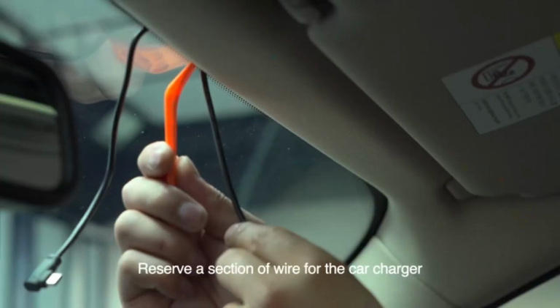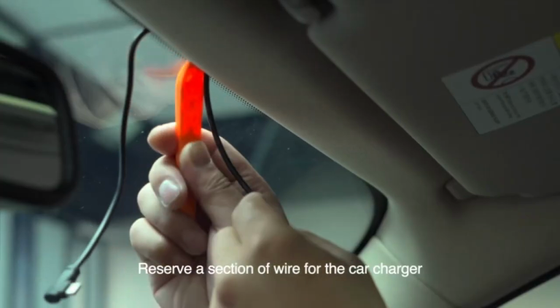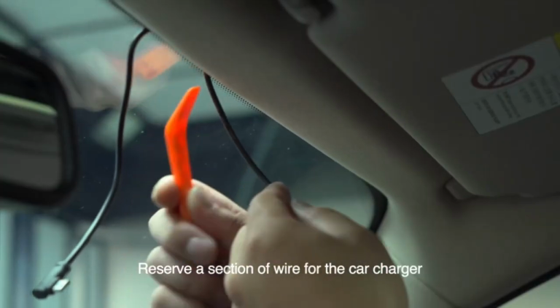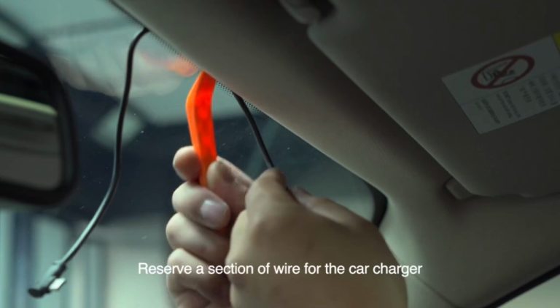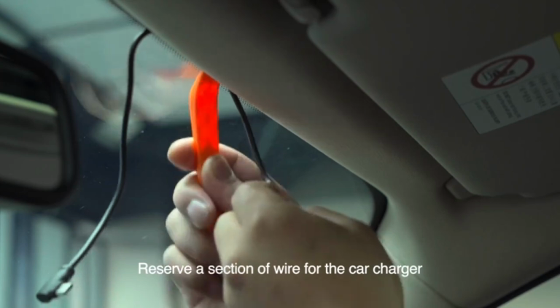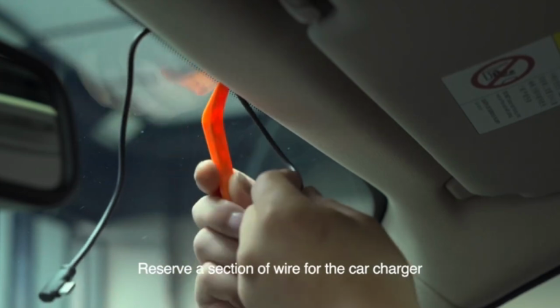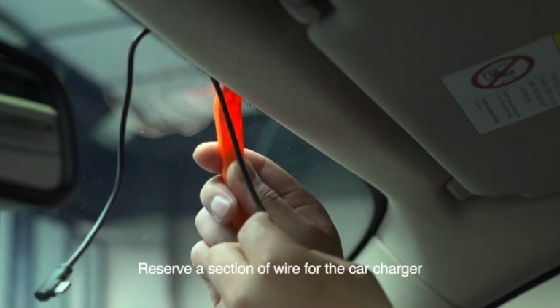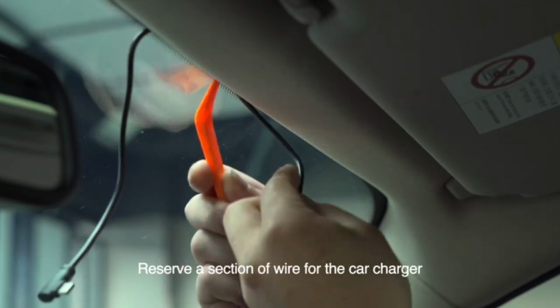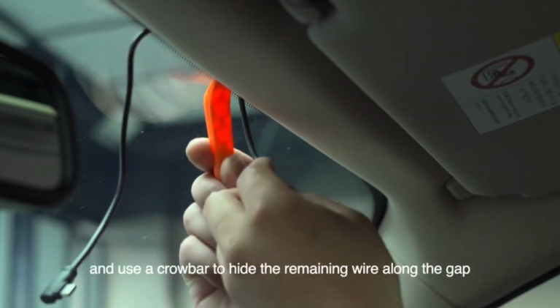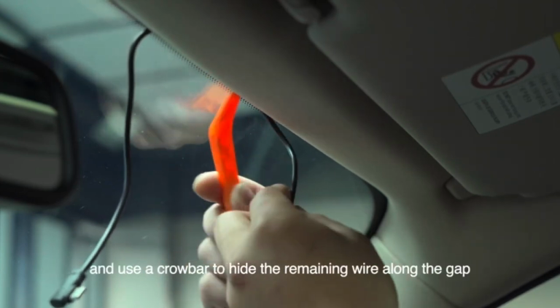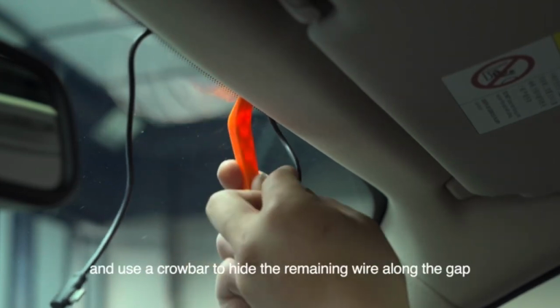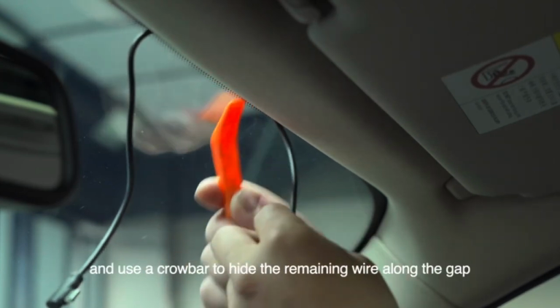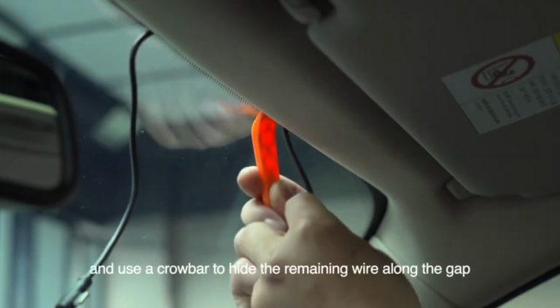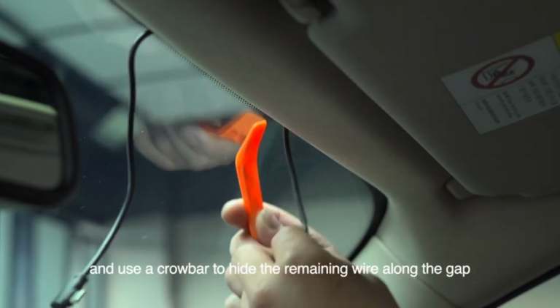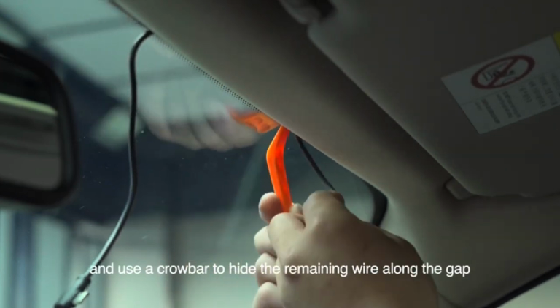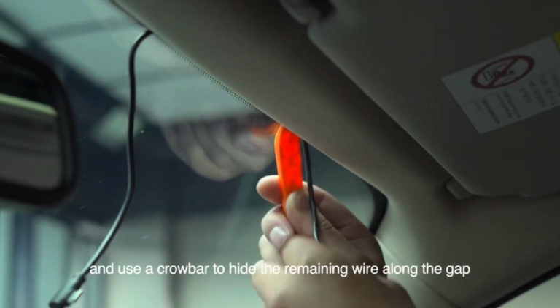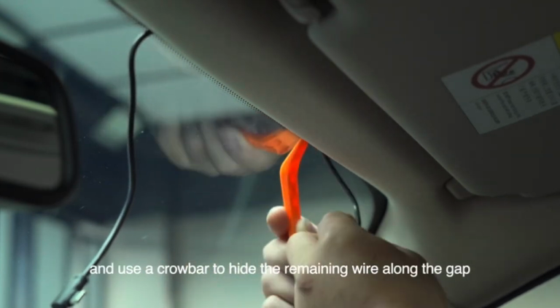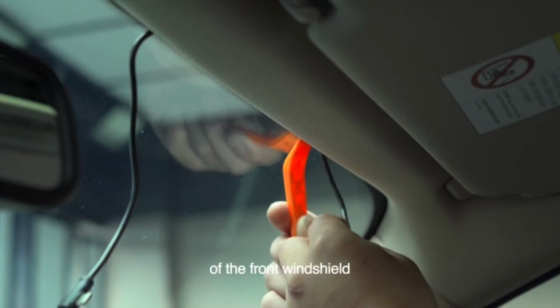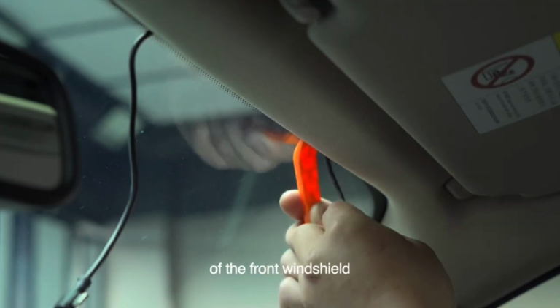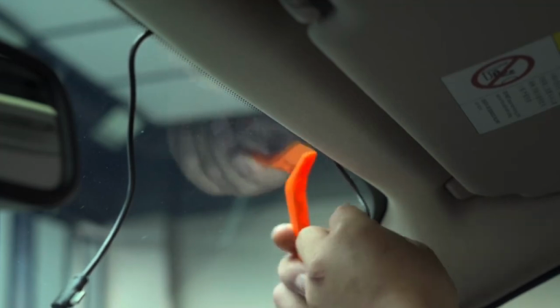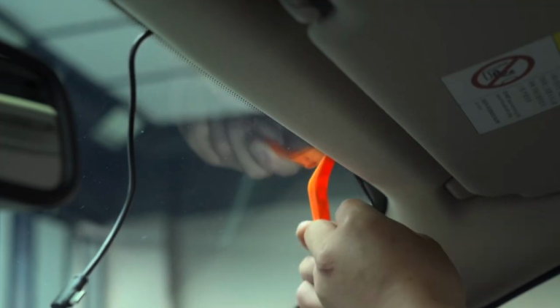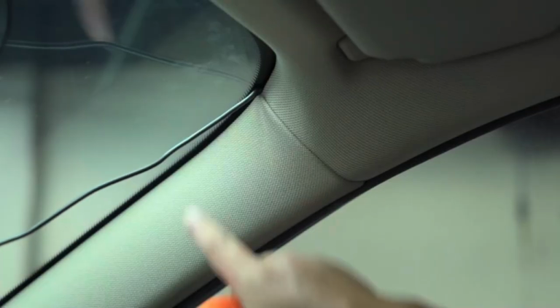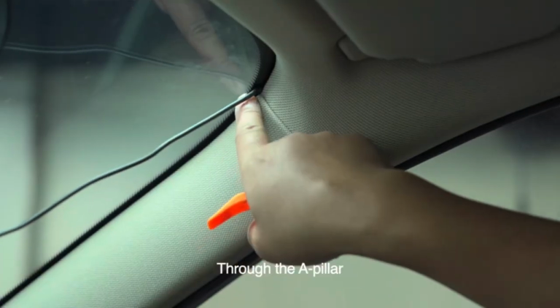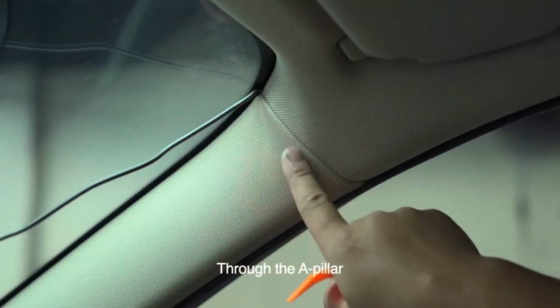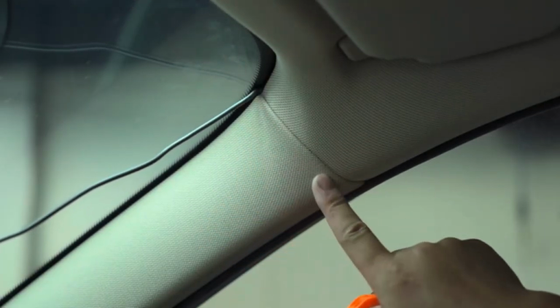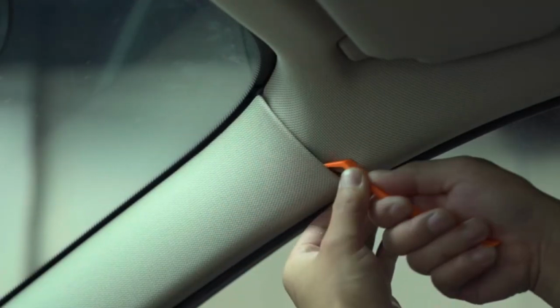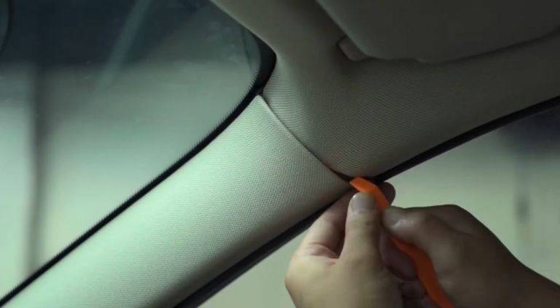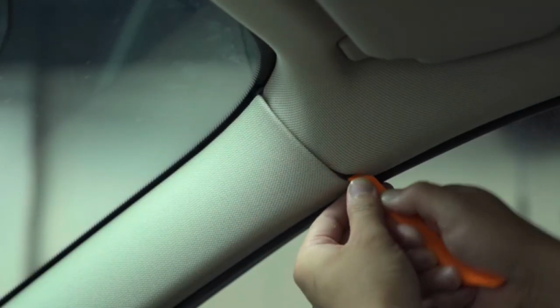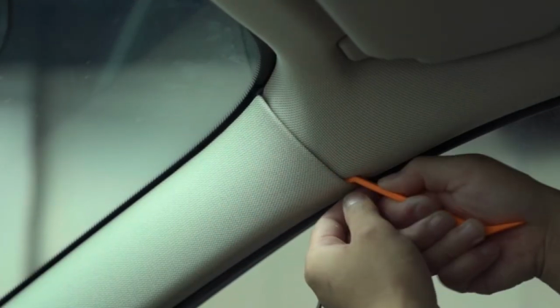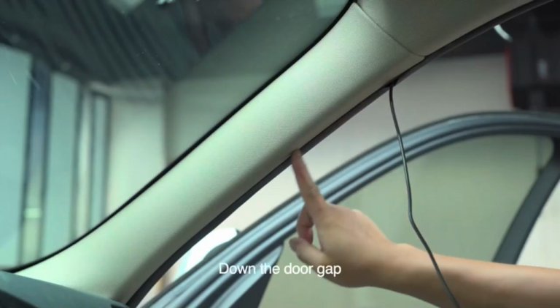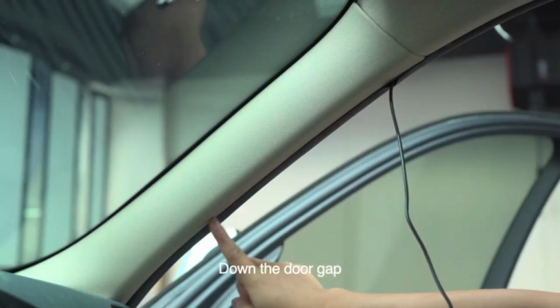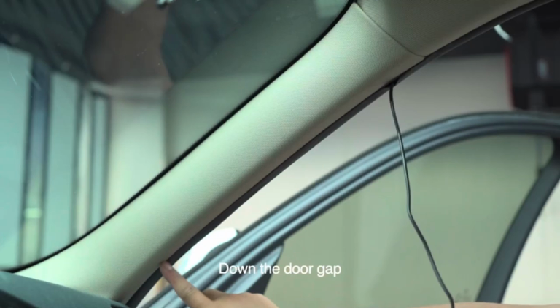Reserve a section of wire for the car charger. Use a crowbar to hide the remaining wire along the gap of the front windshield, through the A-pillar, and down the door gap.